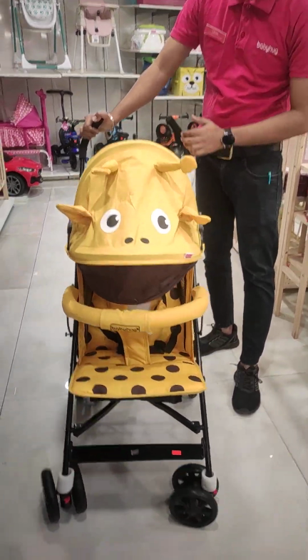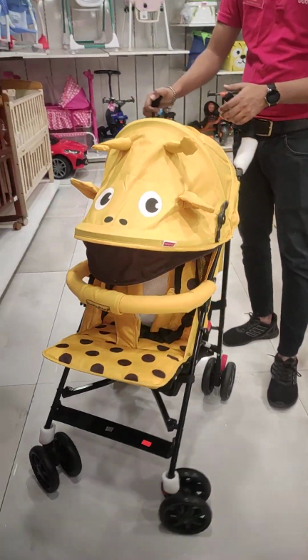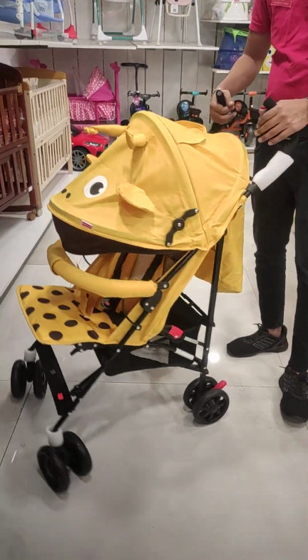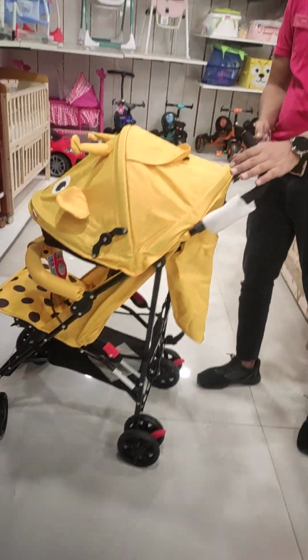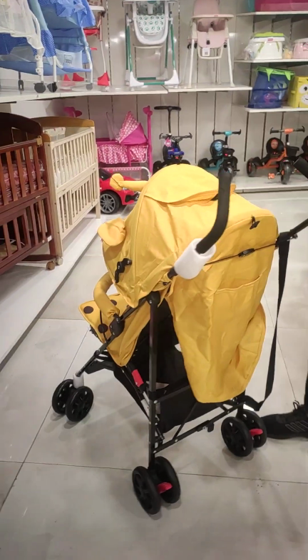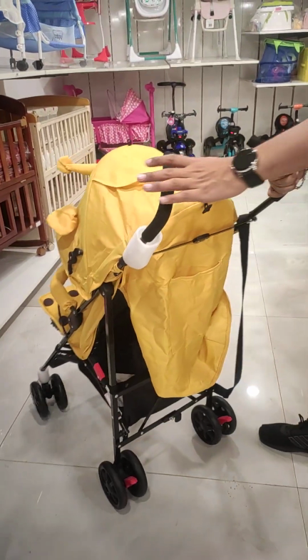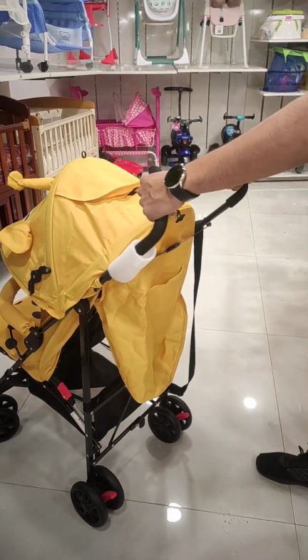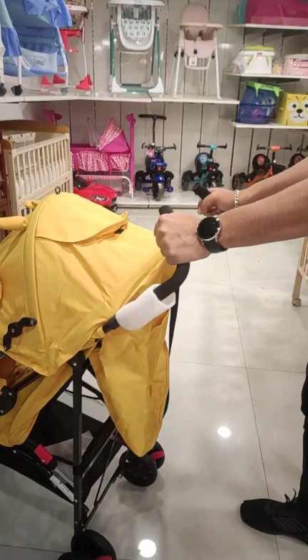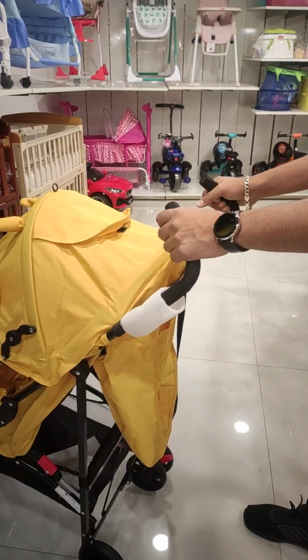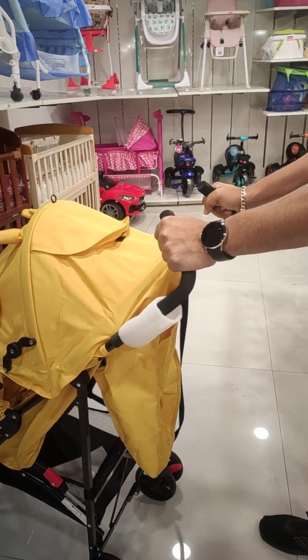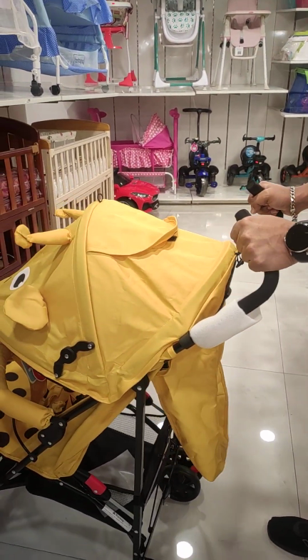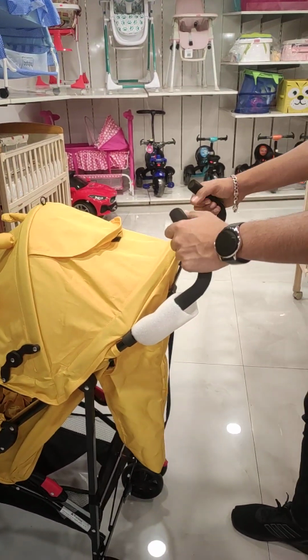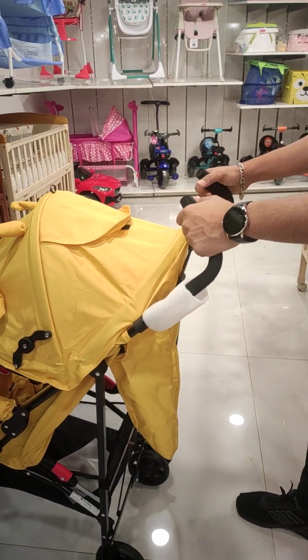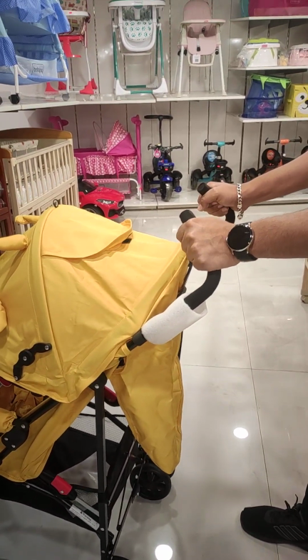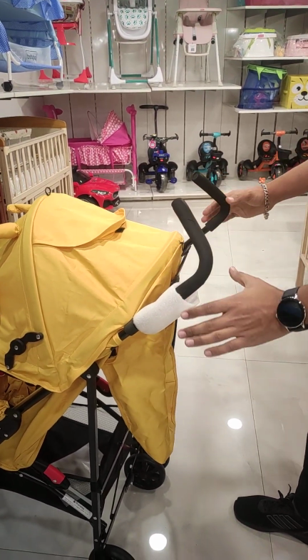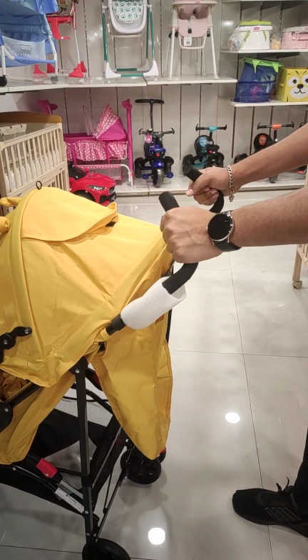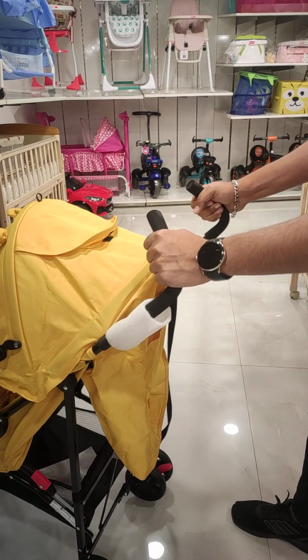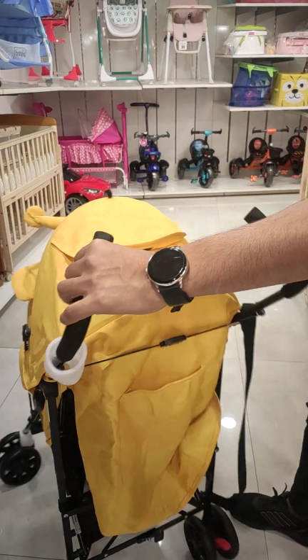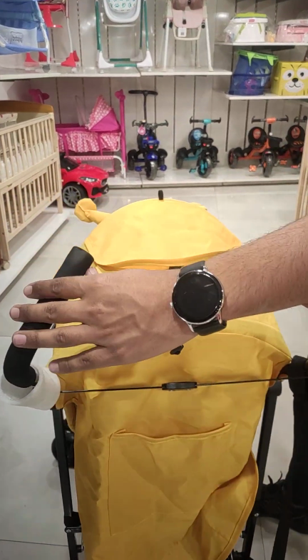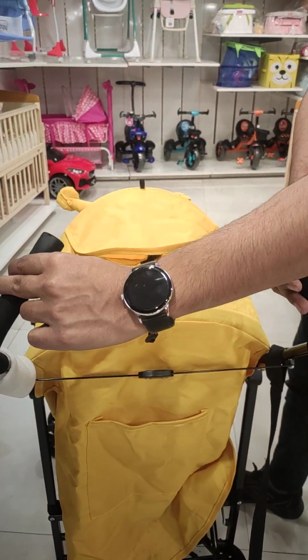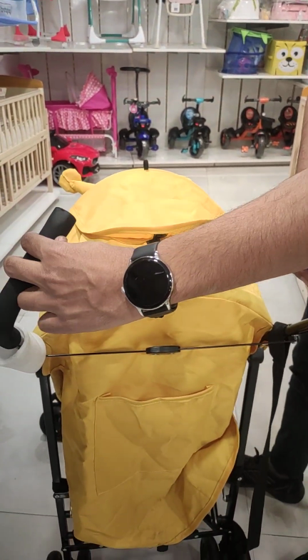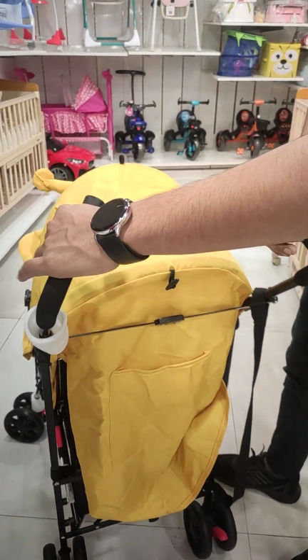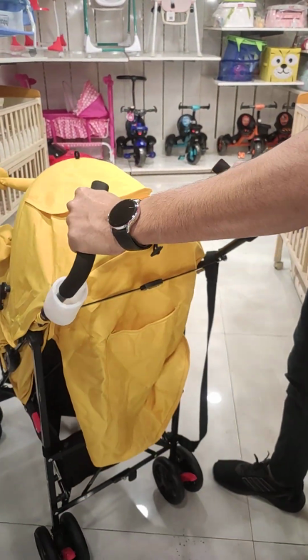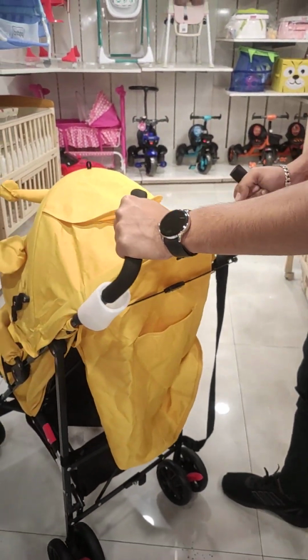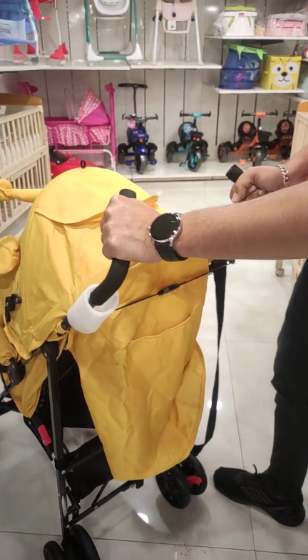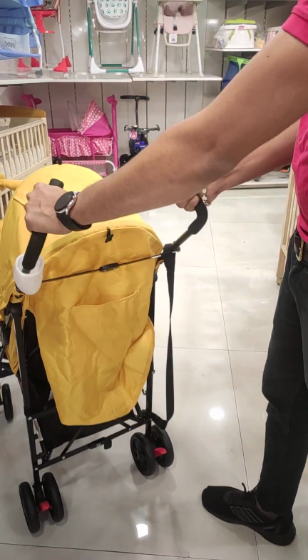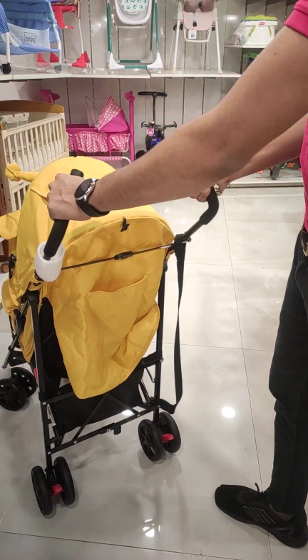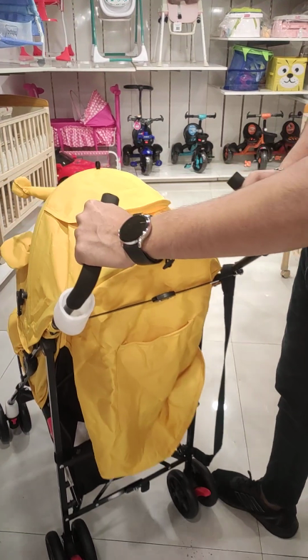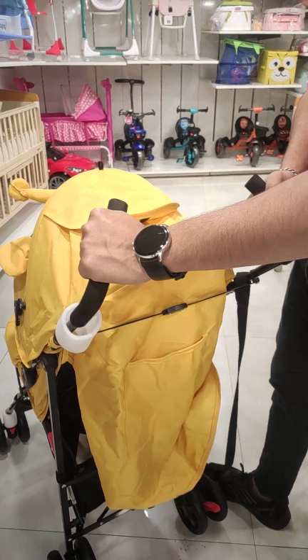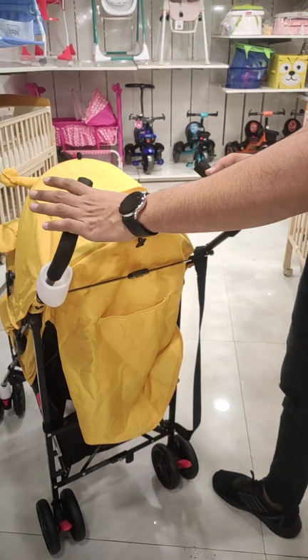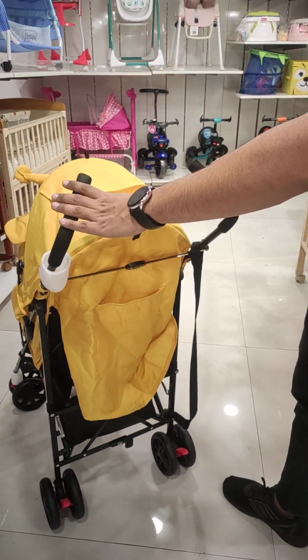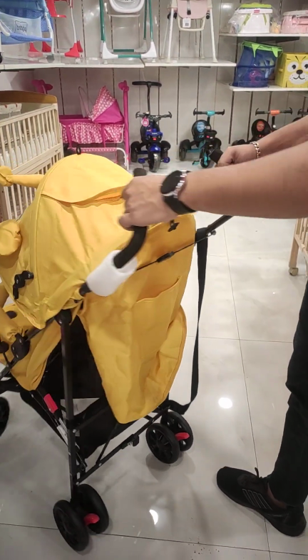First of all, we will start with this handle. It has a two-way handle. It has very good gripping — it absorbs the sweat, which makes it very comfortable to hold for the child's handle.